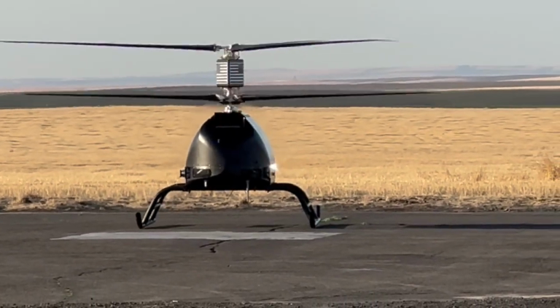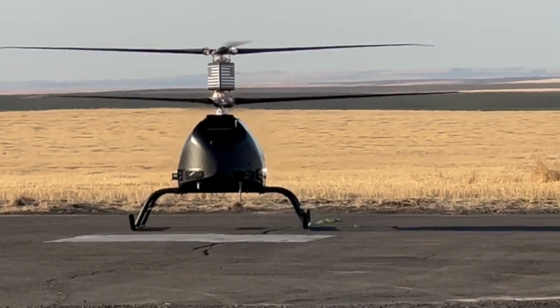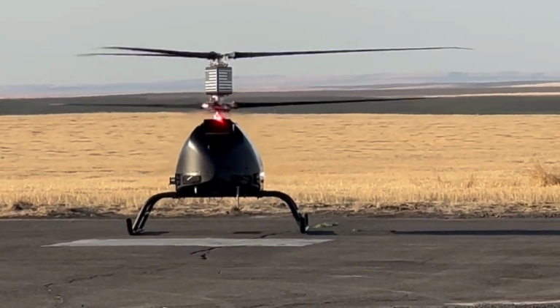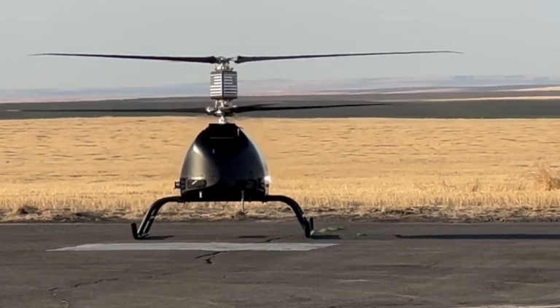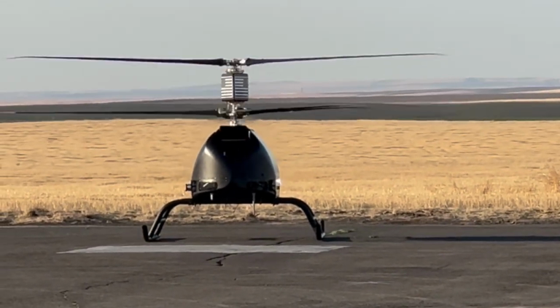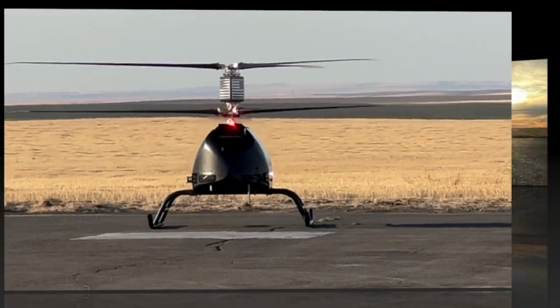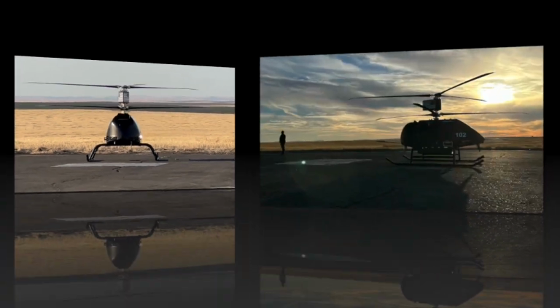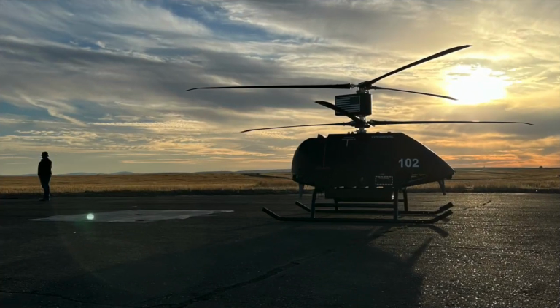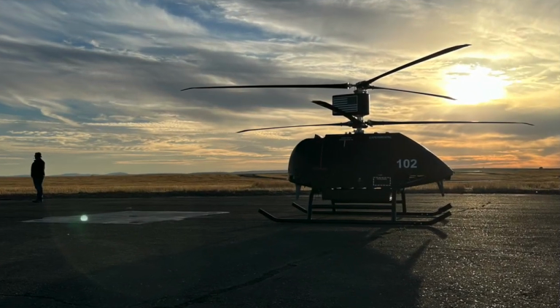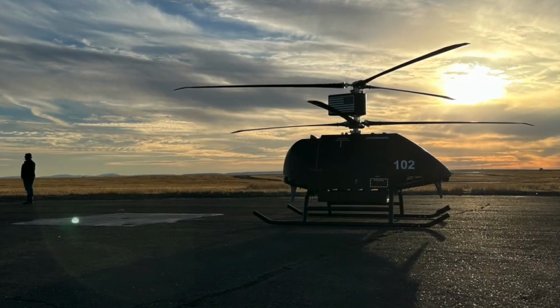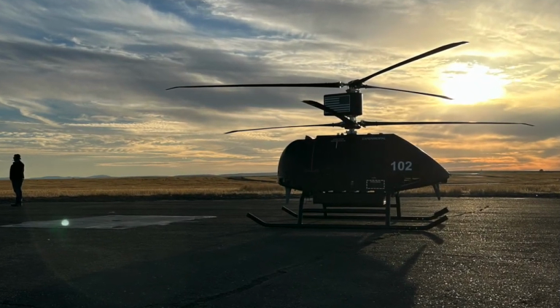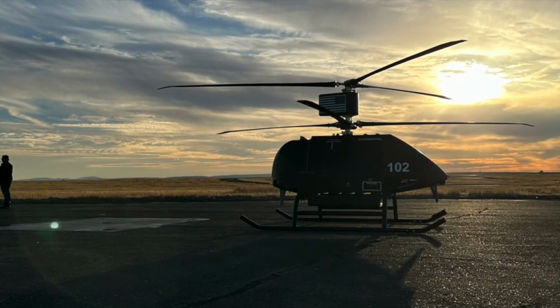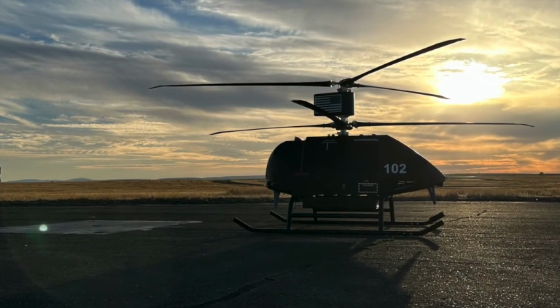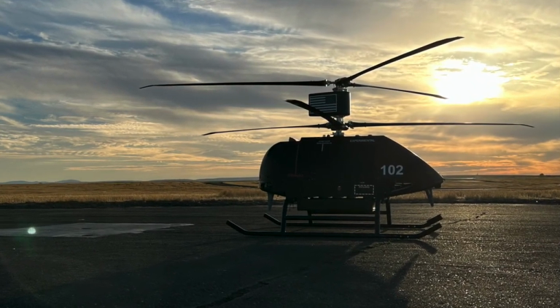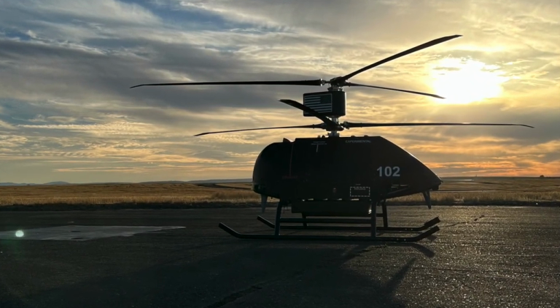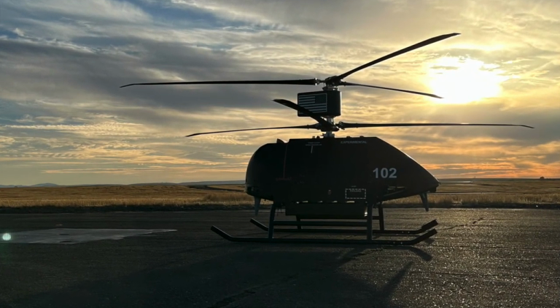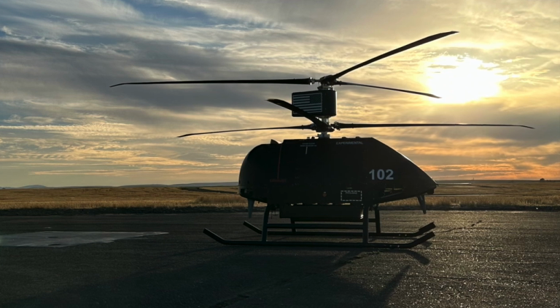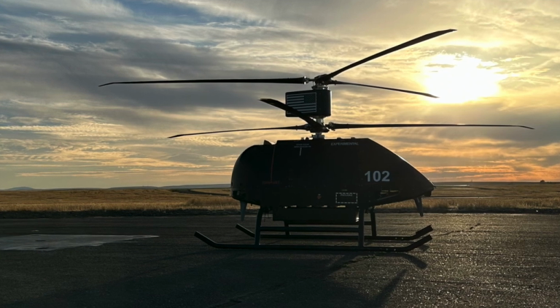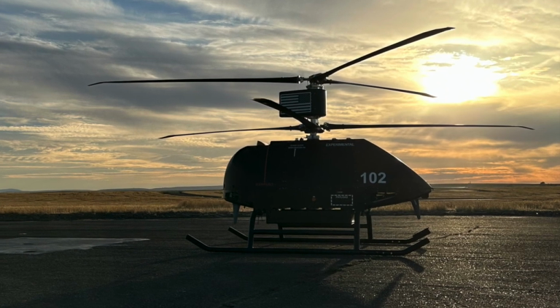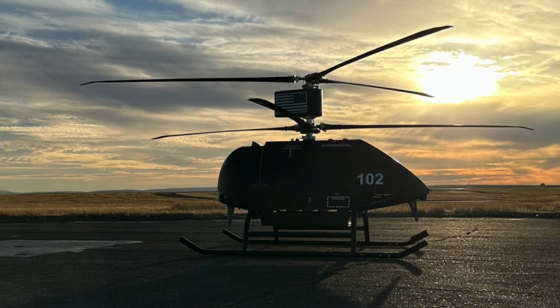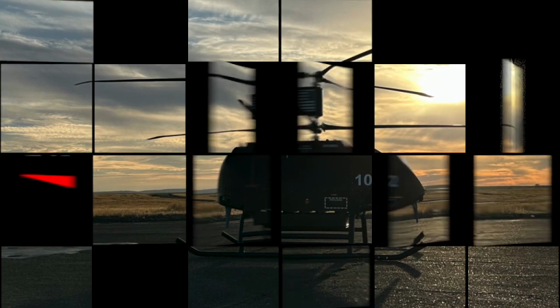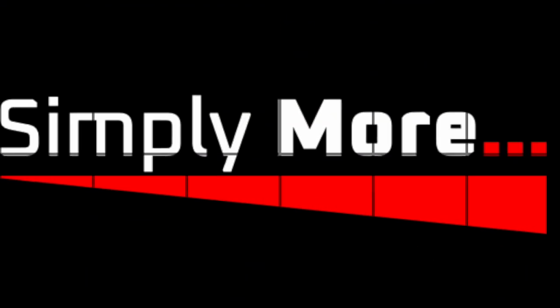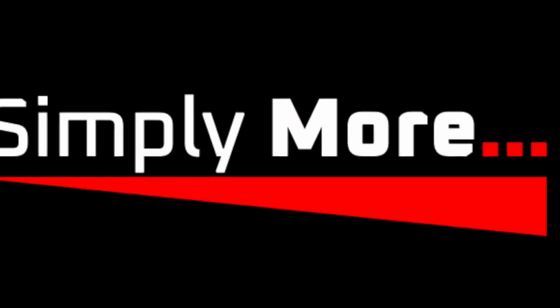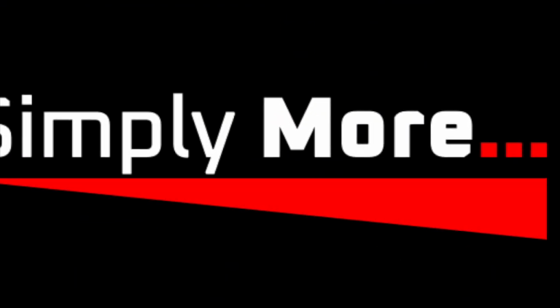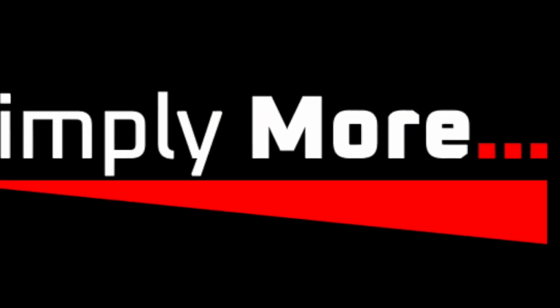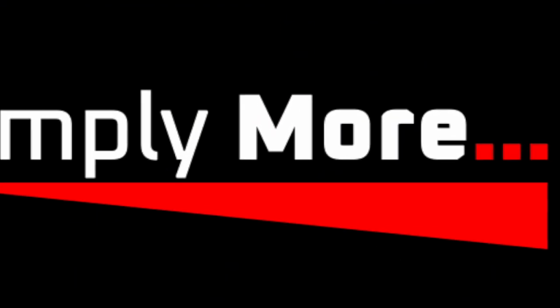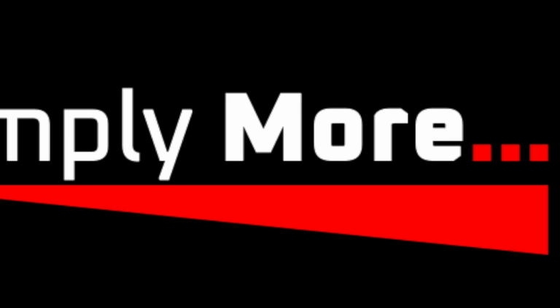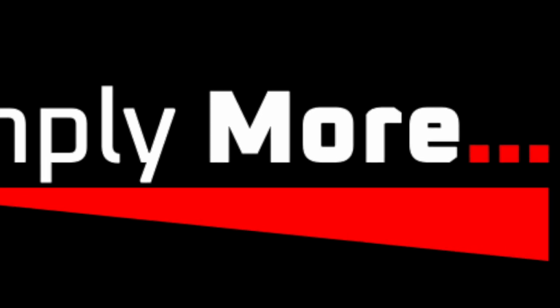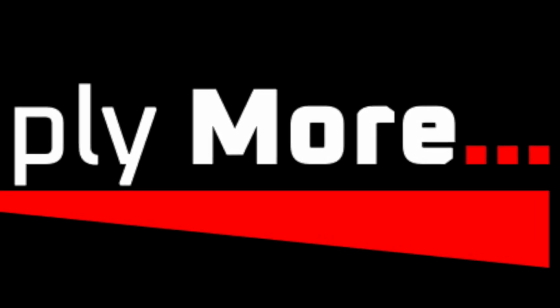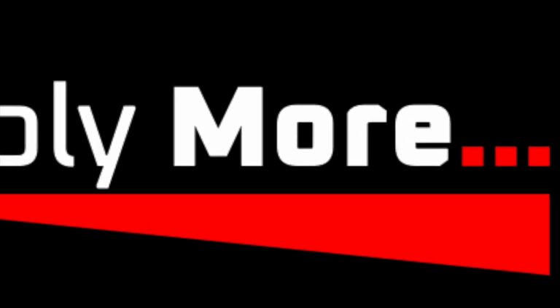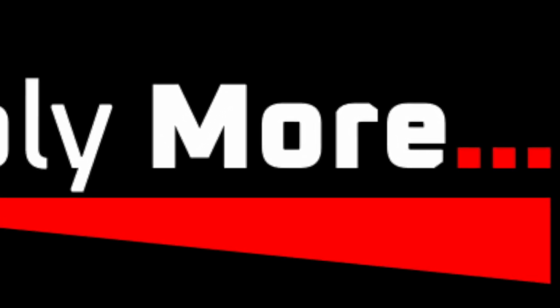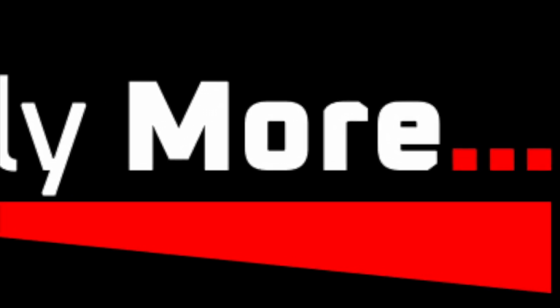The Ultra 2XL represents a new class of heavy lift UAS that is simply capable, simply rugged, and simply safe. In other words, the Ultra 2XL is just simply more.